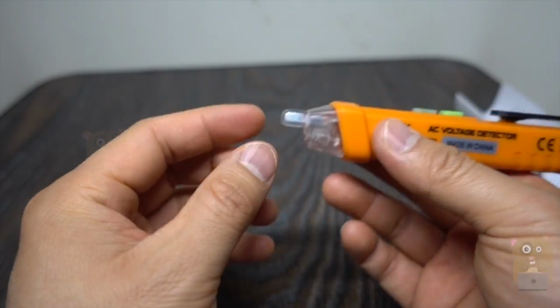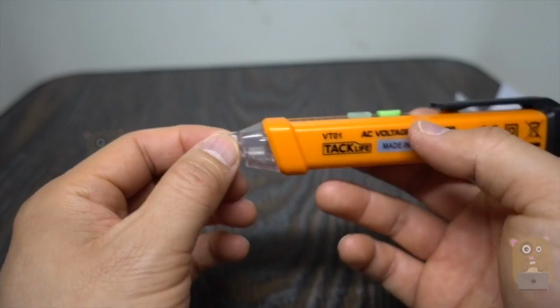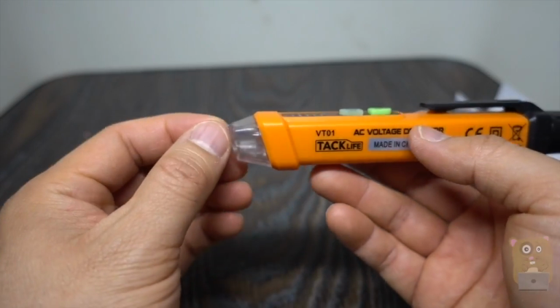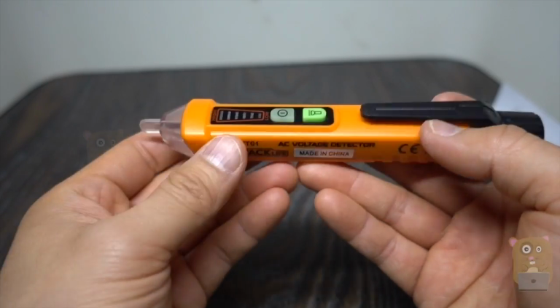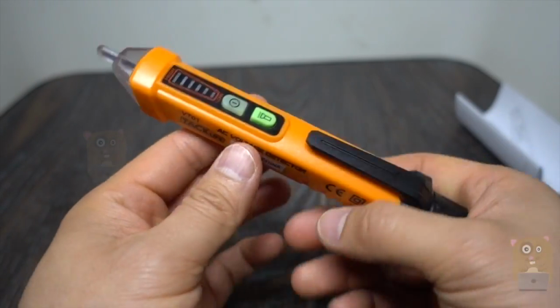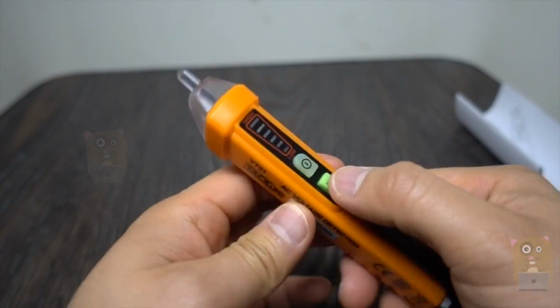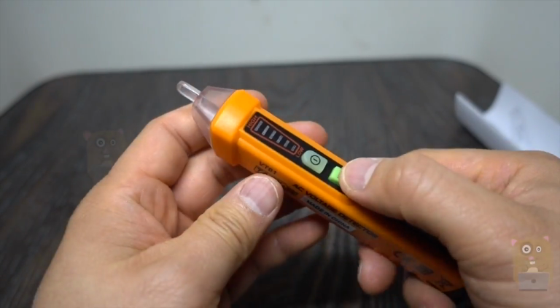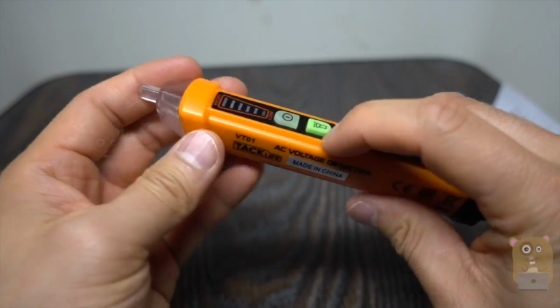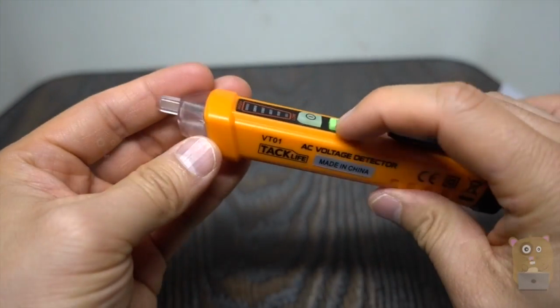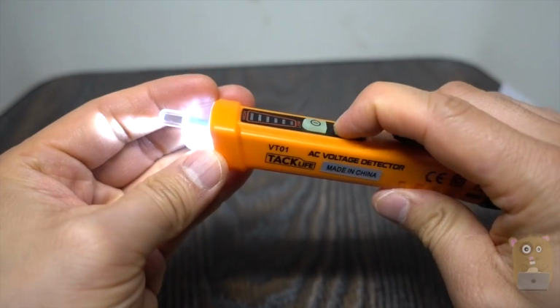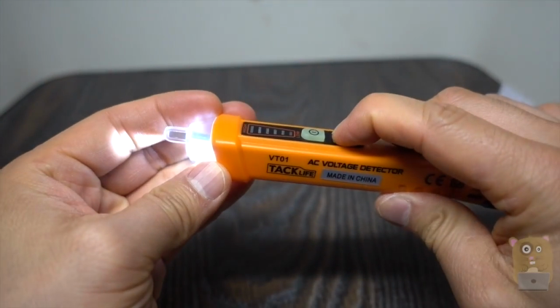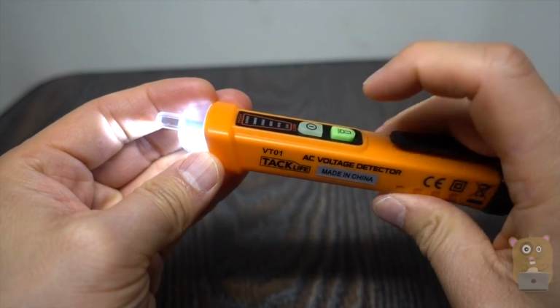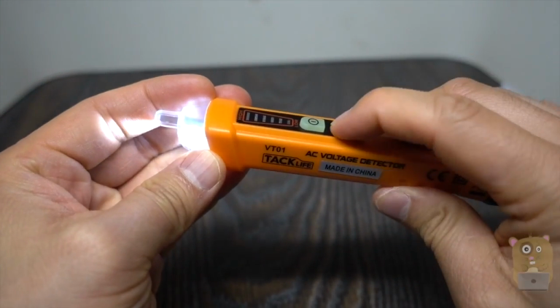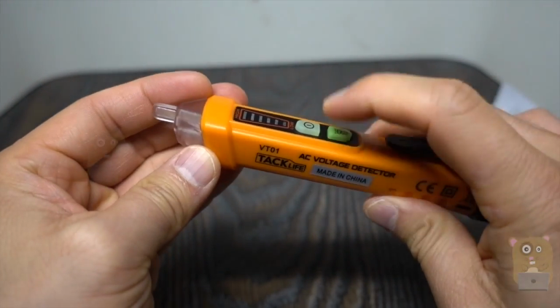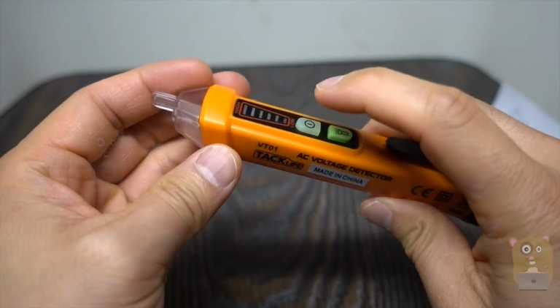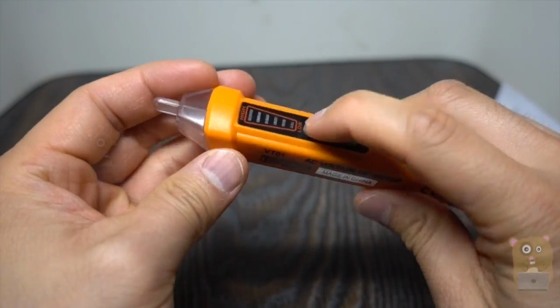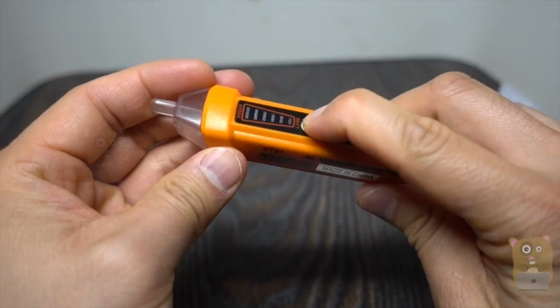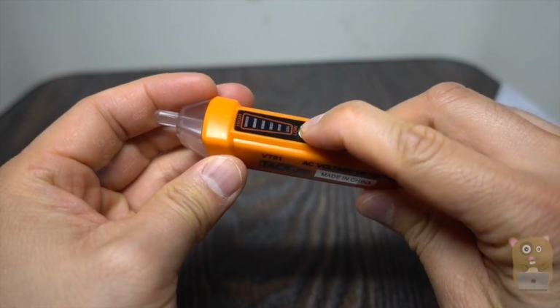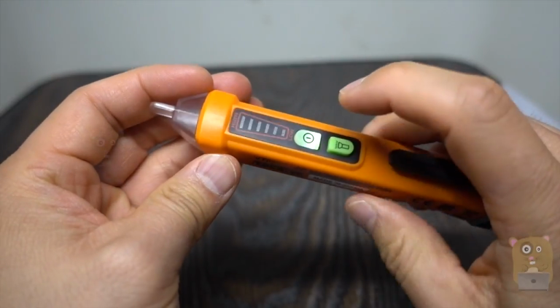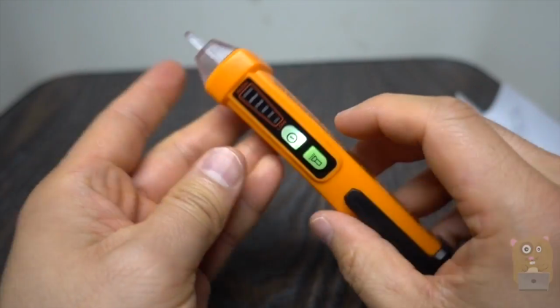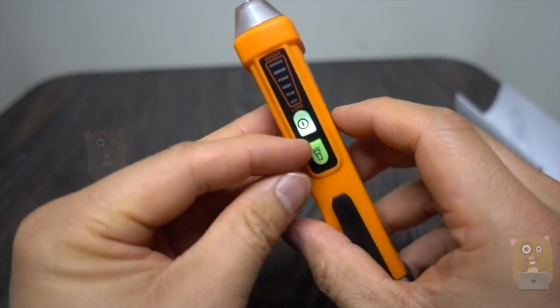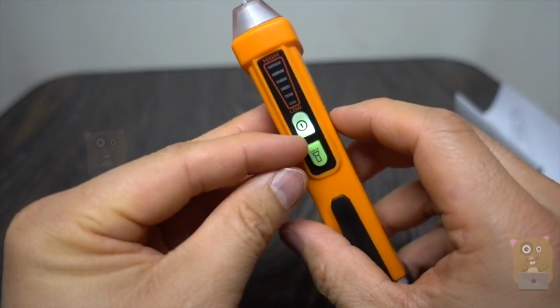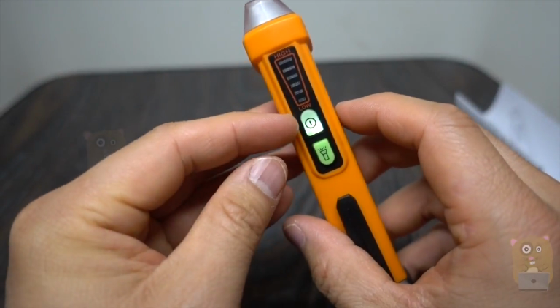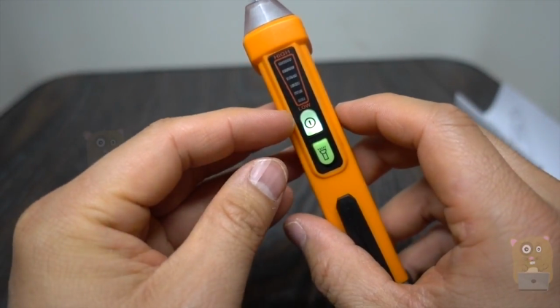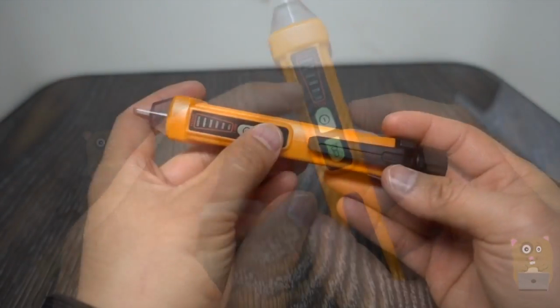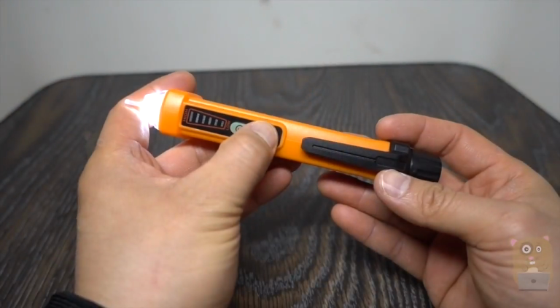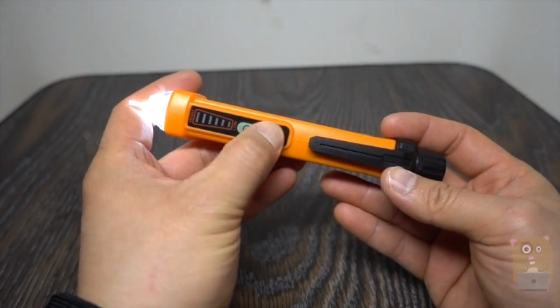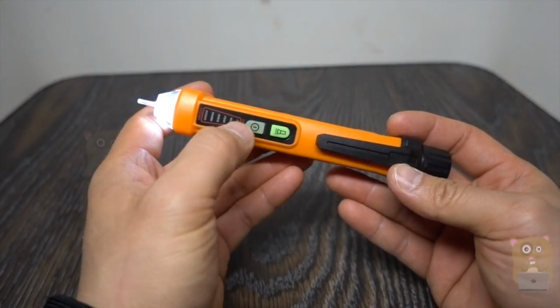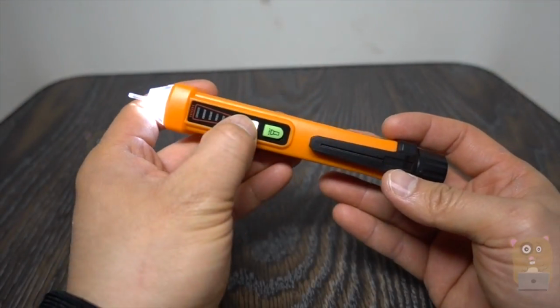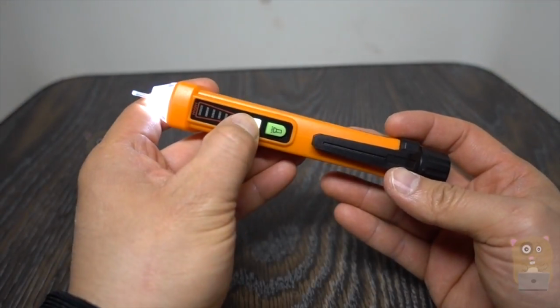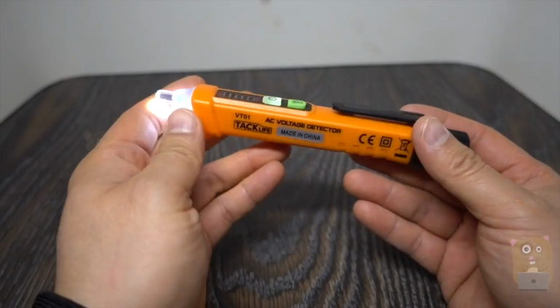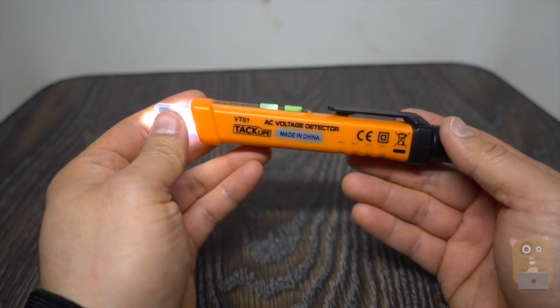Here's the probe. There's a little flashlight — this part is actually pretty handy. I'm going to power the unit on. Now it's powered on. I'm going to turn on the flashlight and turn on the voltage tester.